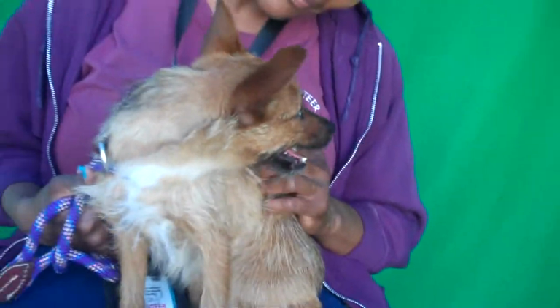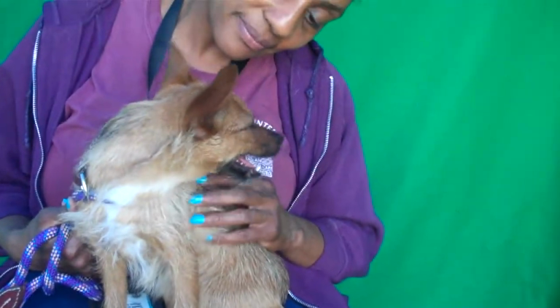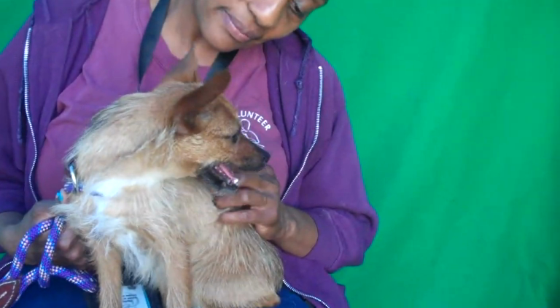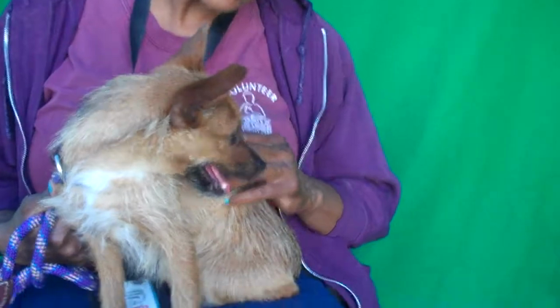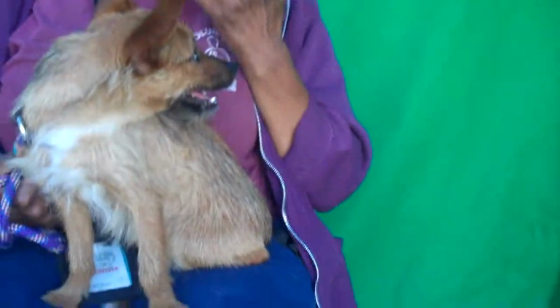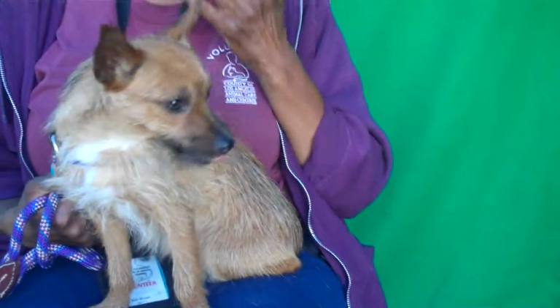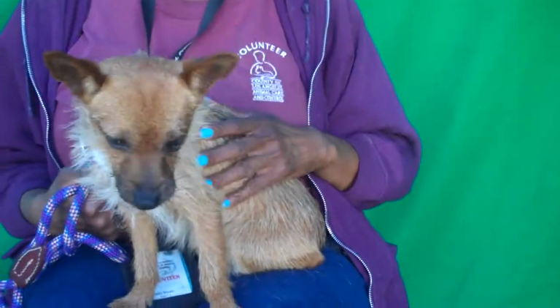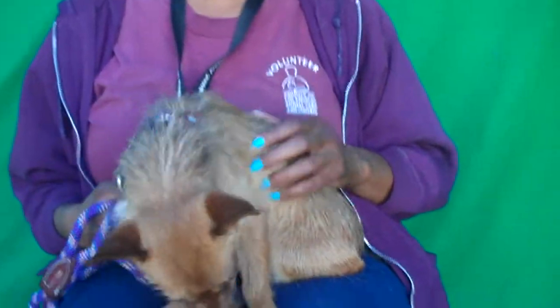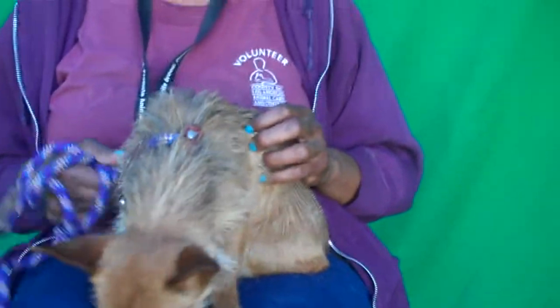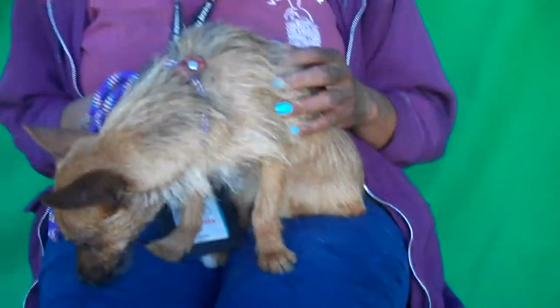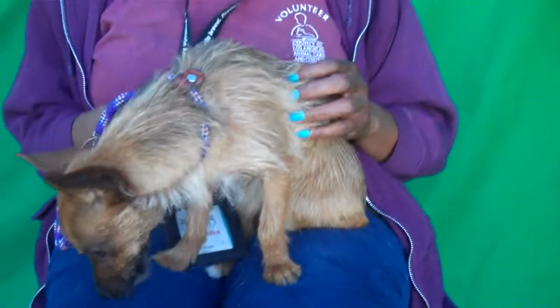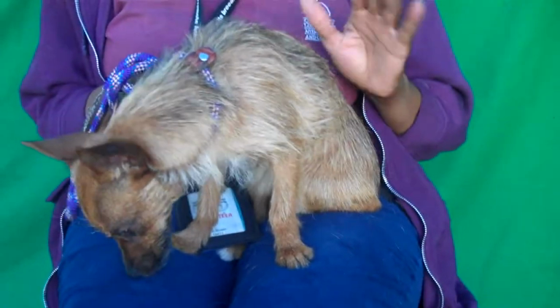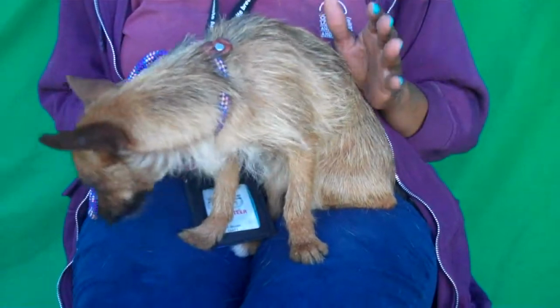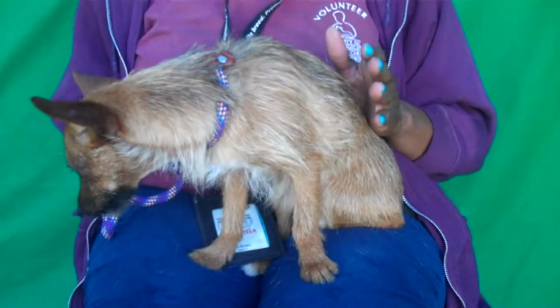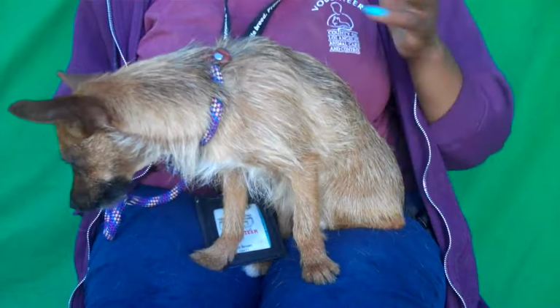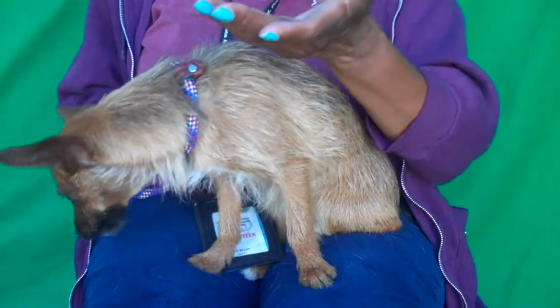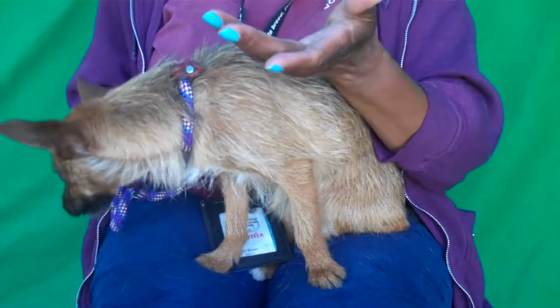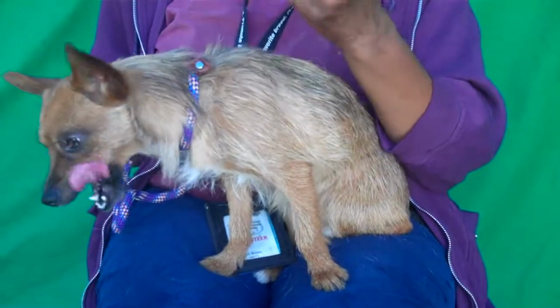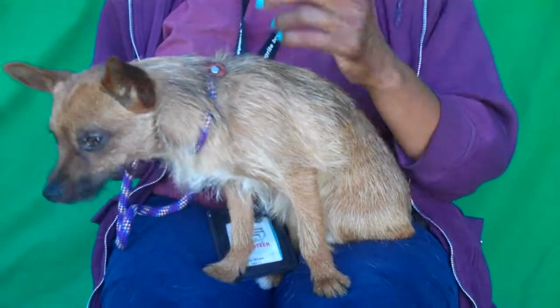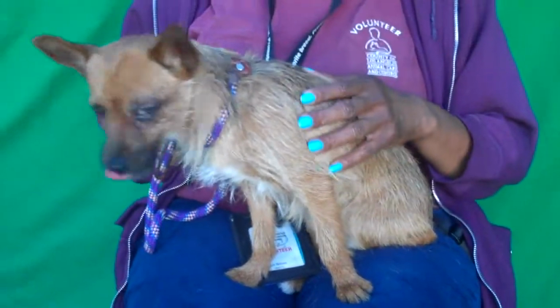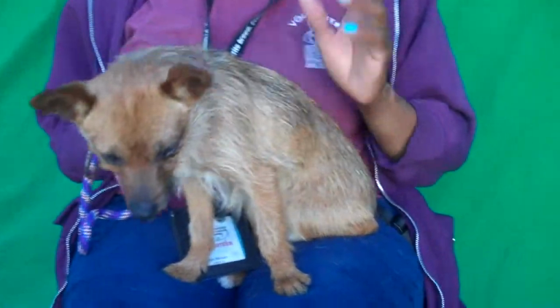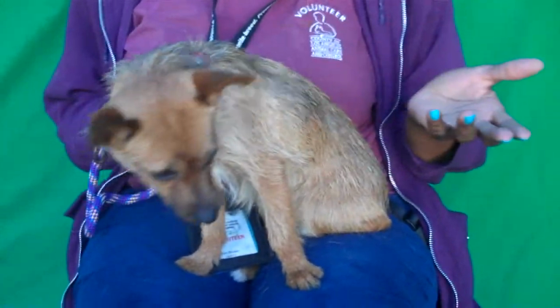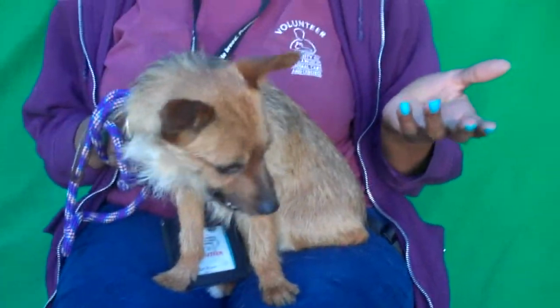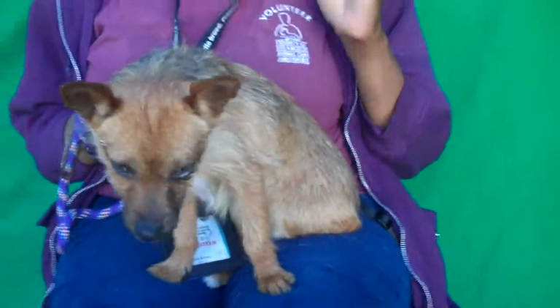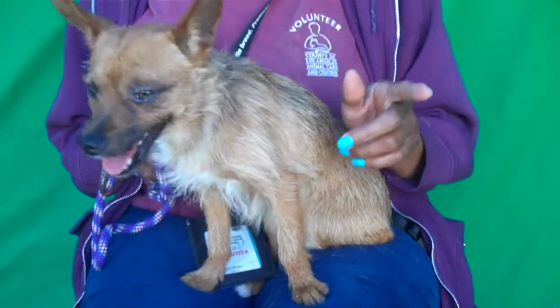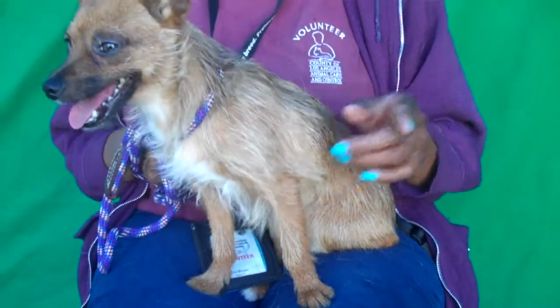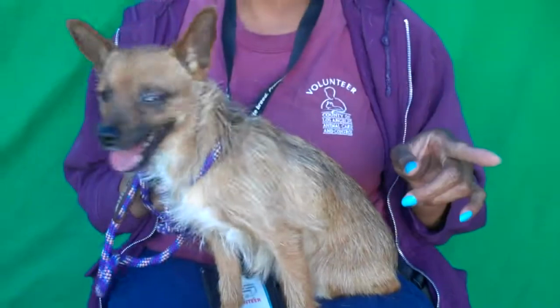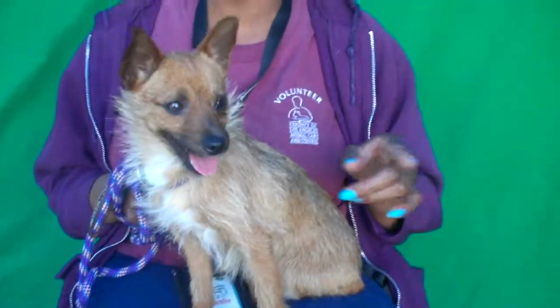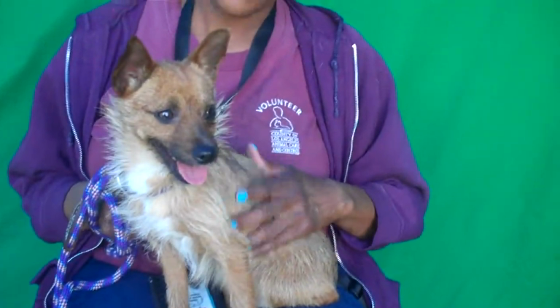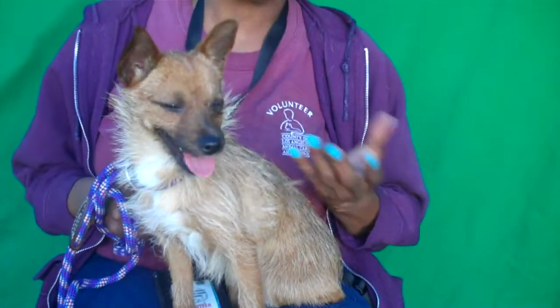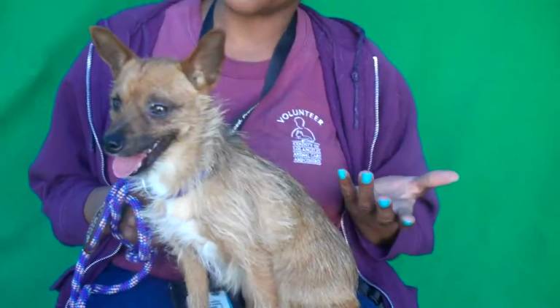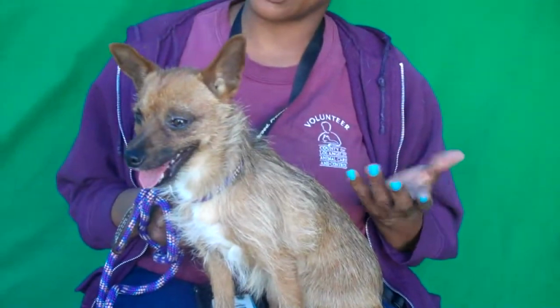Tell us about her personality, Kim. Well, she's scared. I've had to hold her, and she may not have had any leash training. She did walk a little bit on the leash, and then she got scared. So she knows what a leash is, but she's a little scared, and I've held her most of the time.